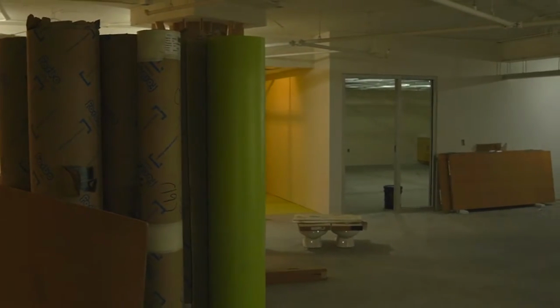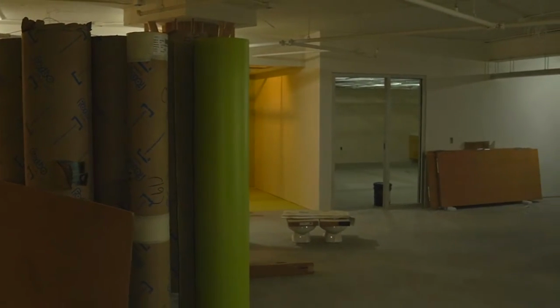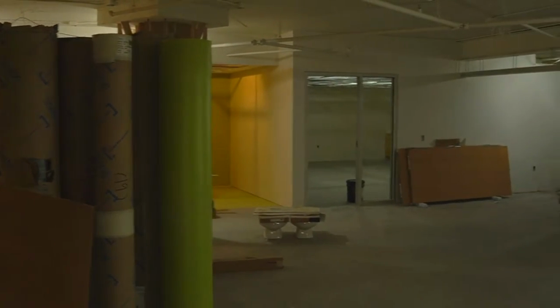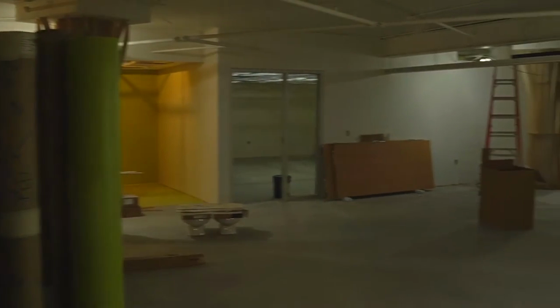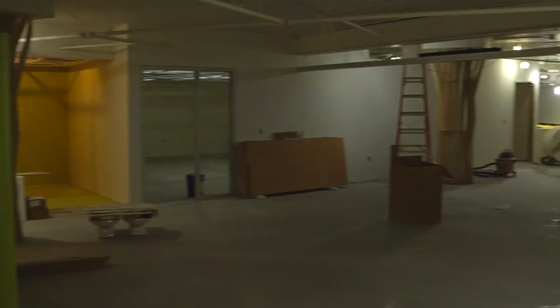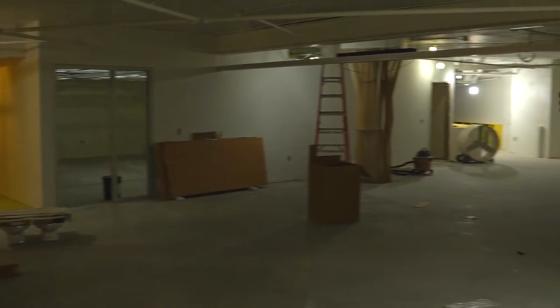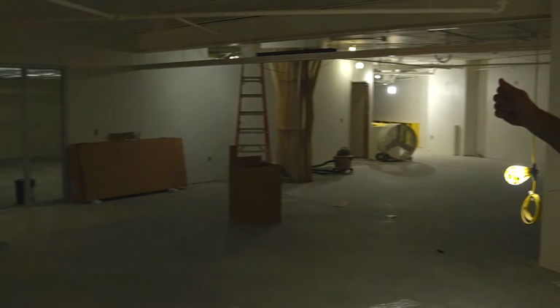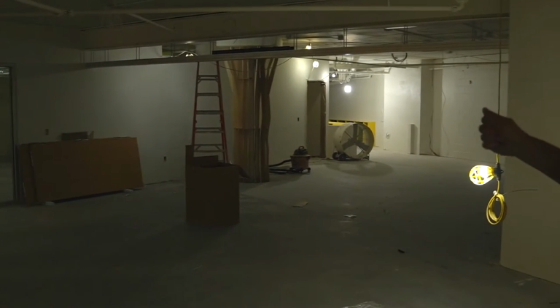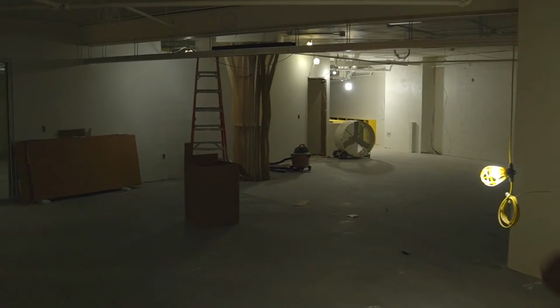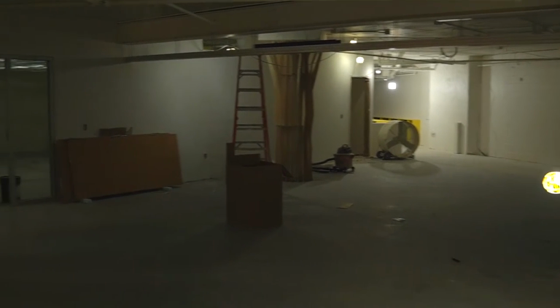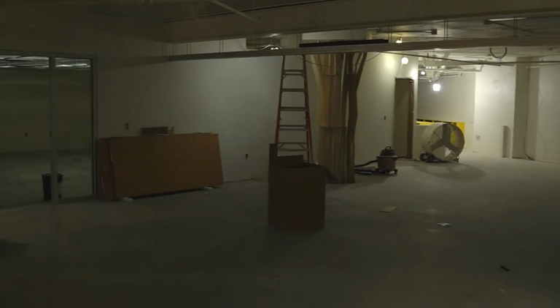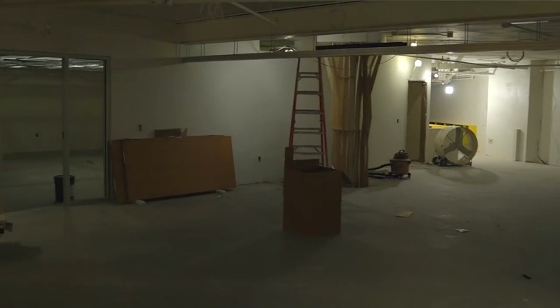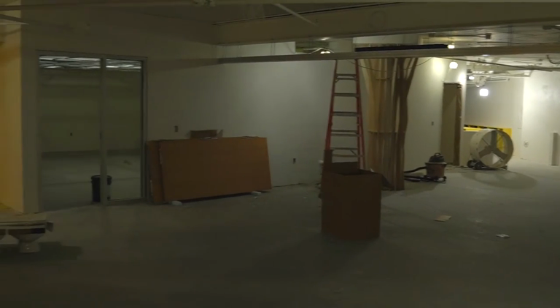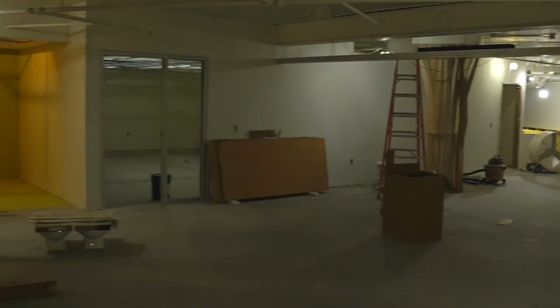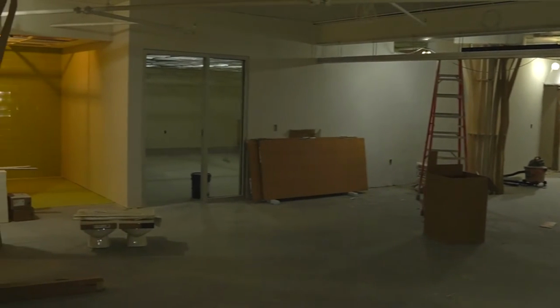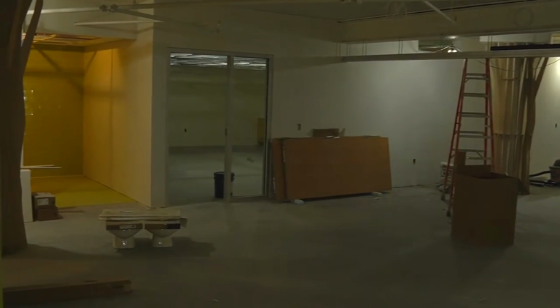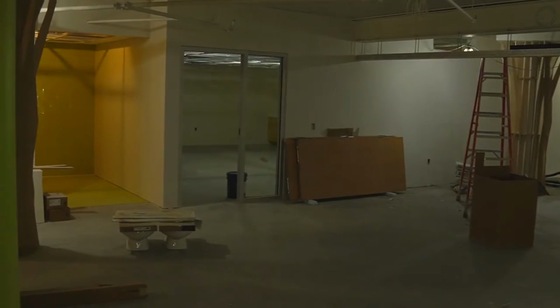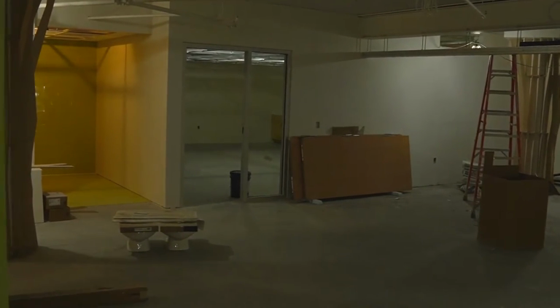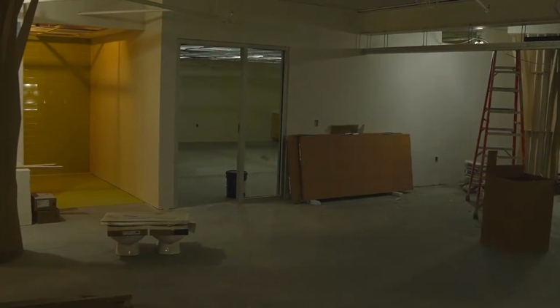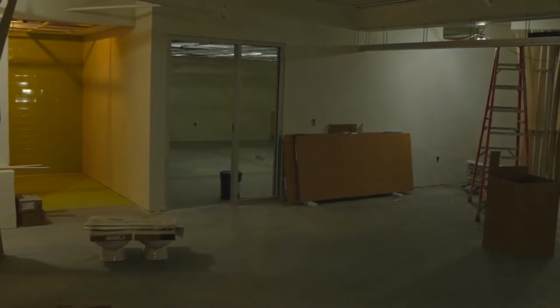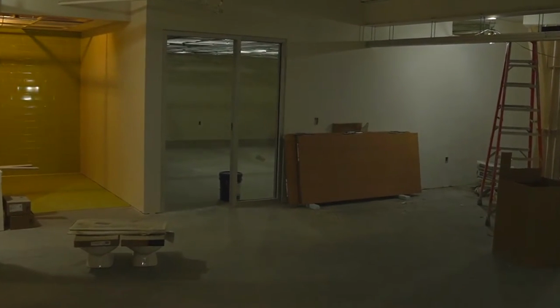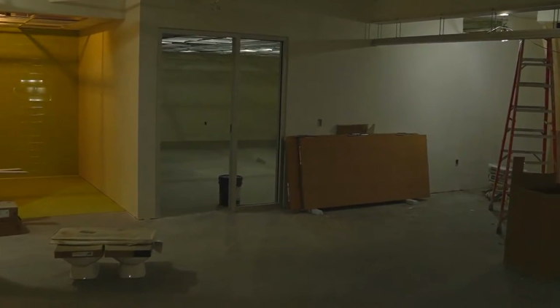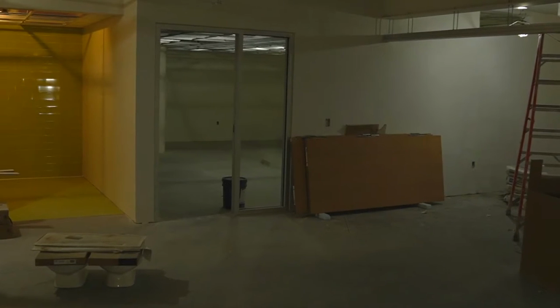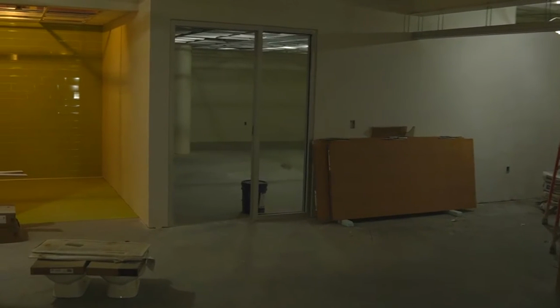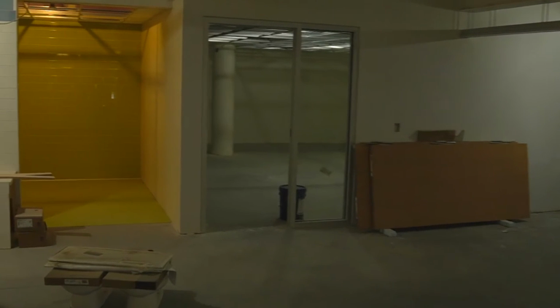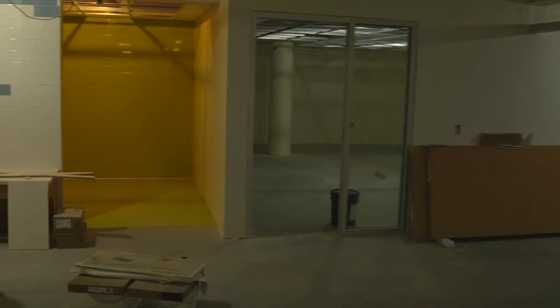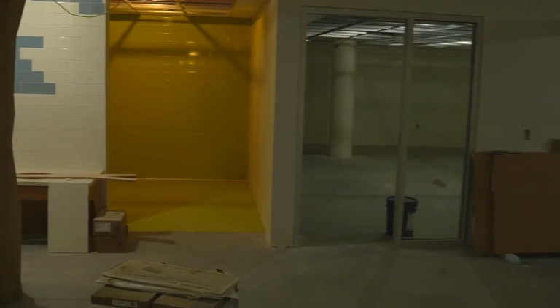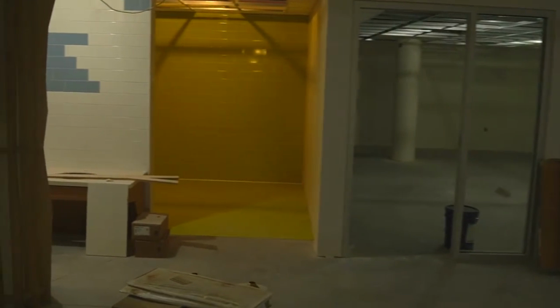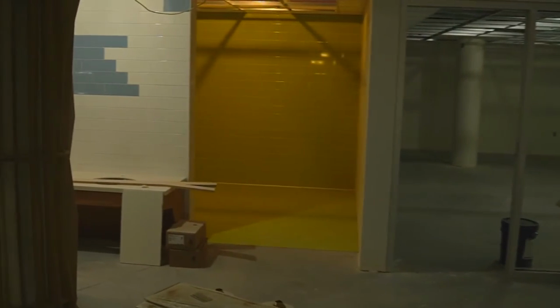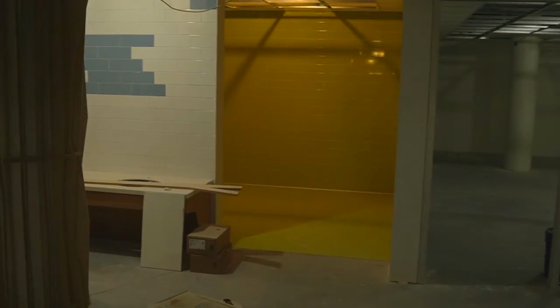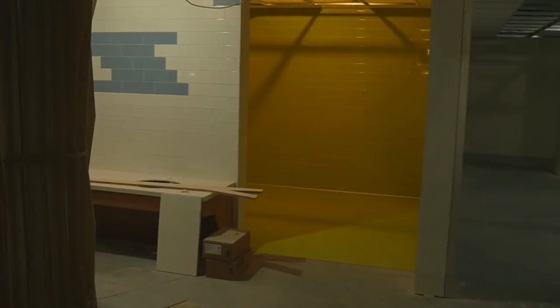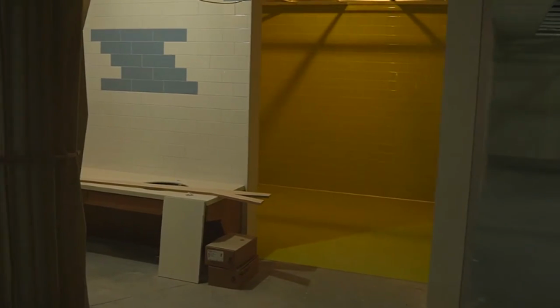We have a rolling door that's going to go down the middle here that'll separate CDLC kids from the childcare space. If one of them is in session and the other one's not, we can open that door up and have a large motor room here.